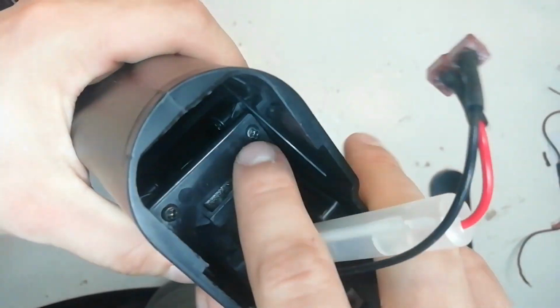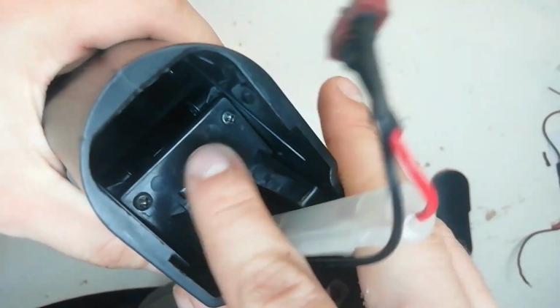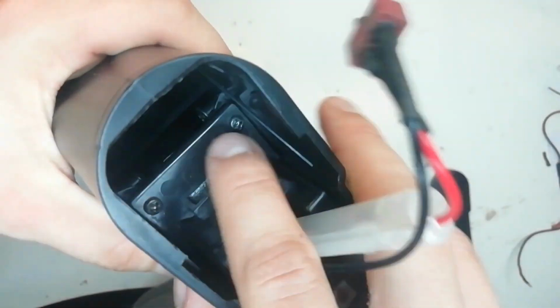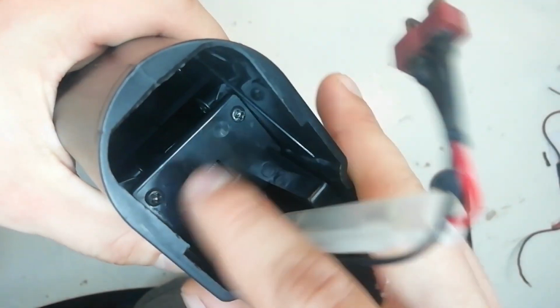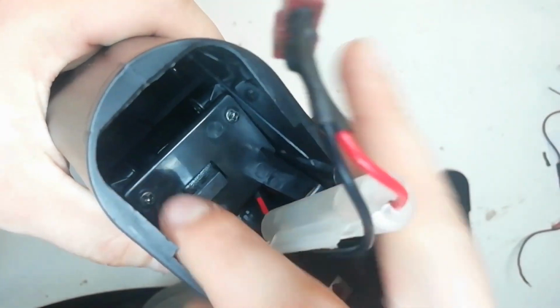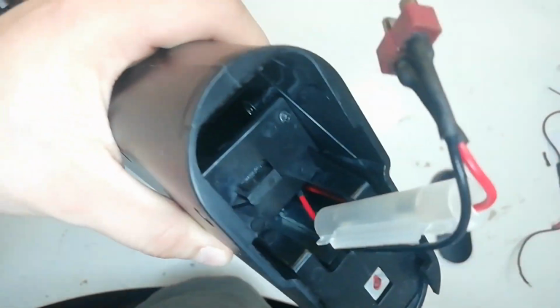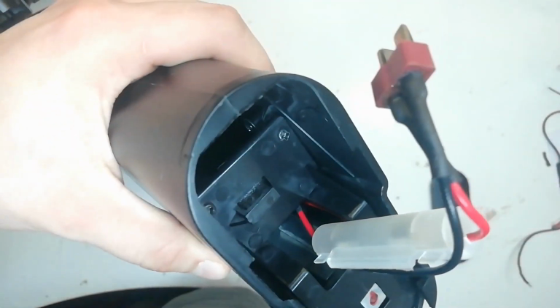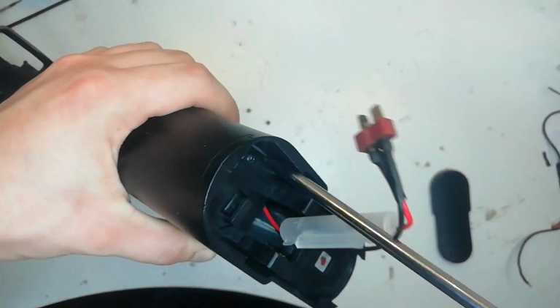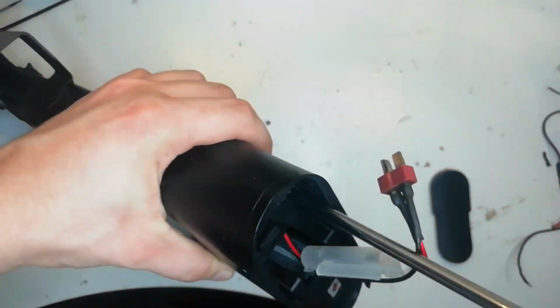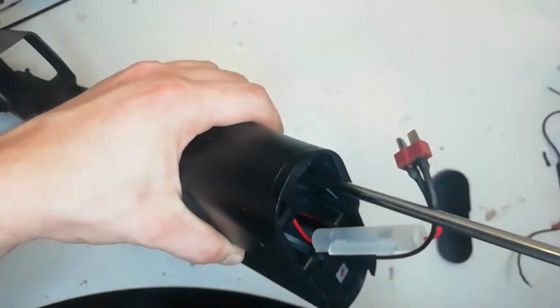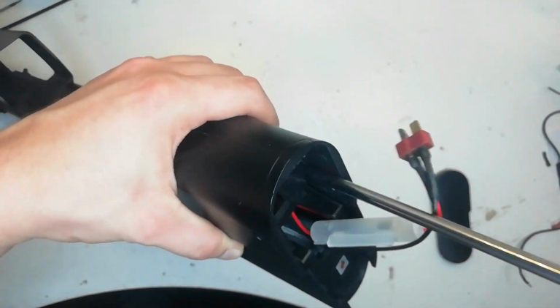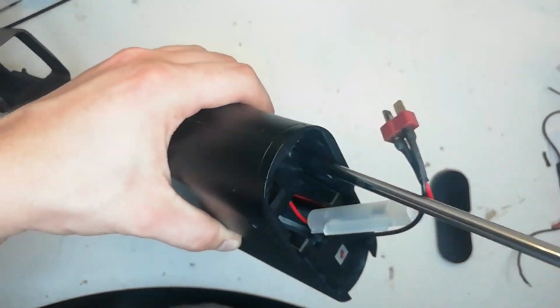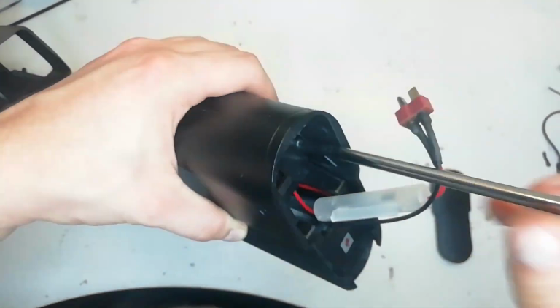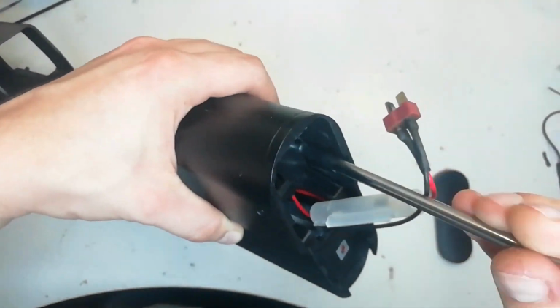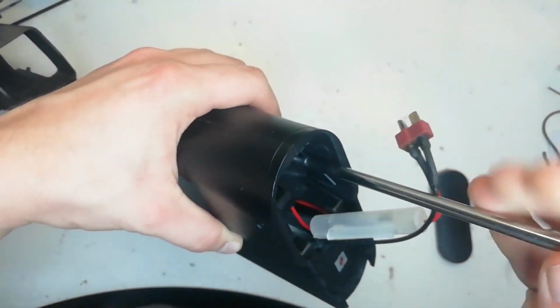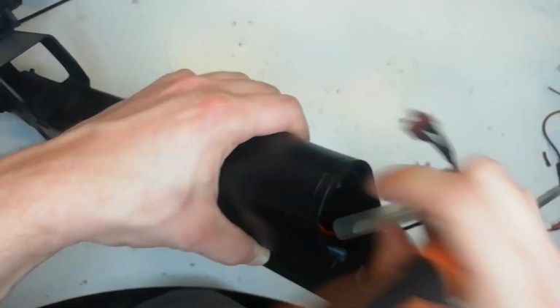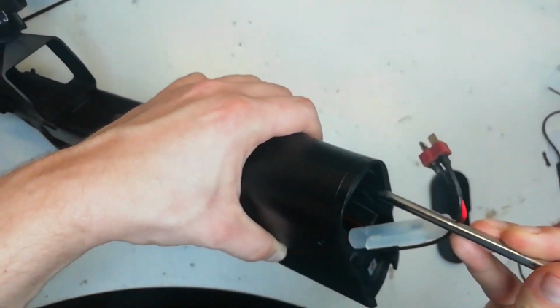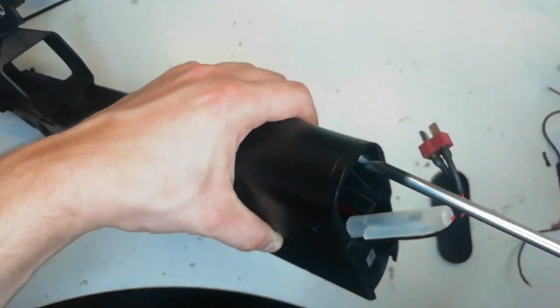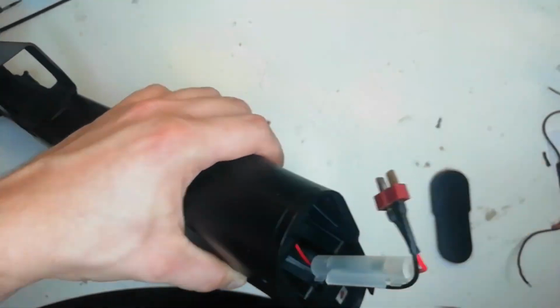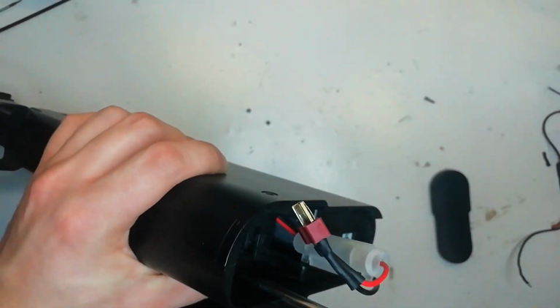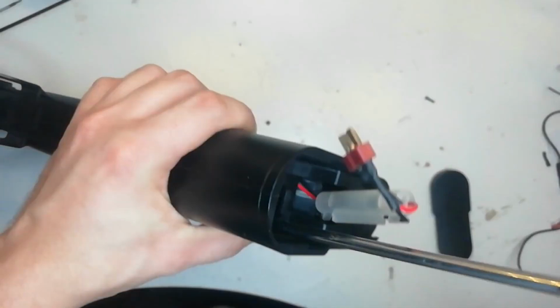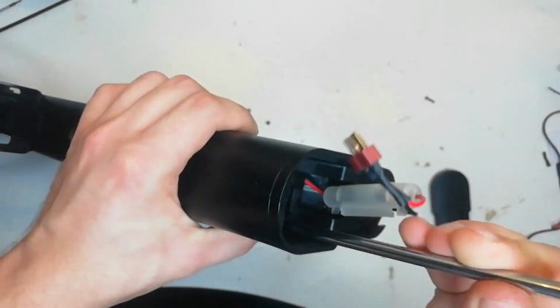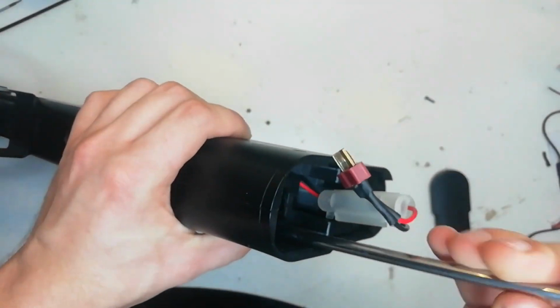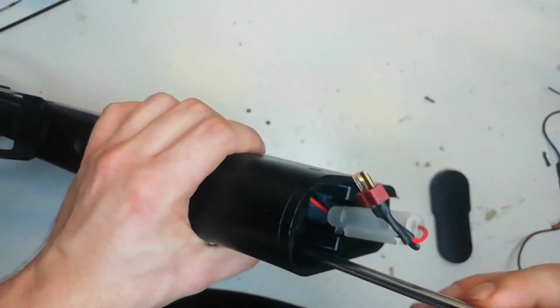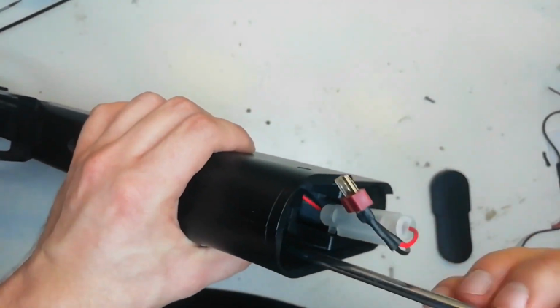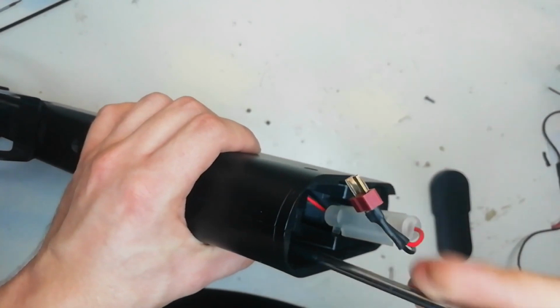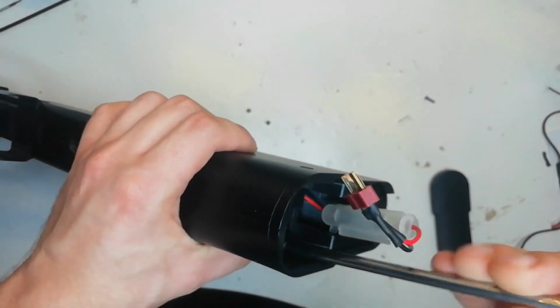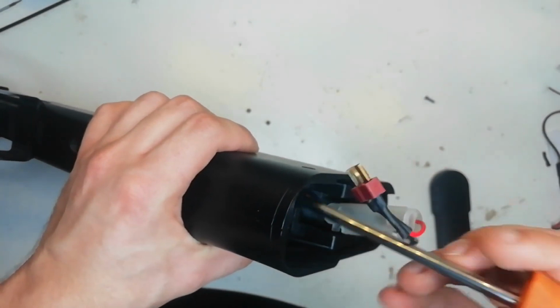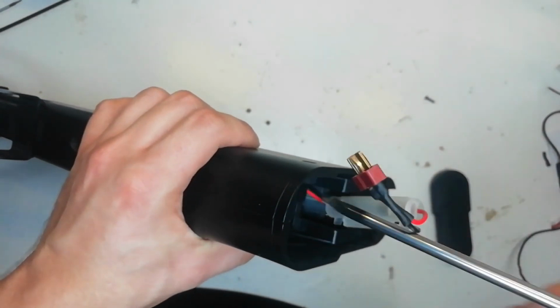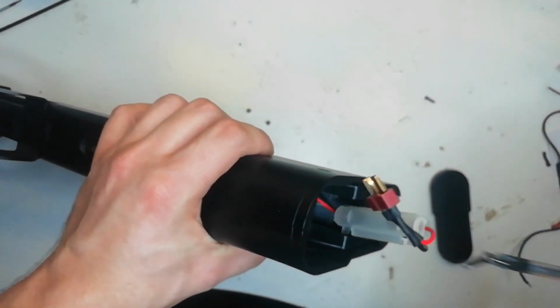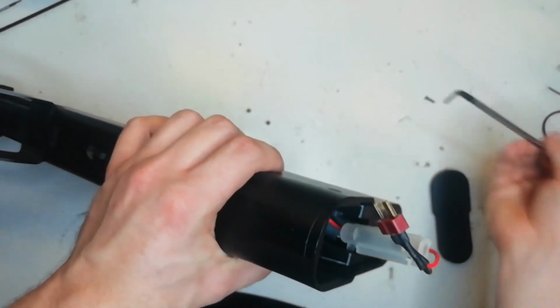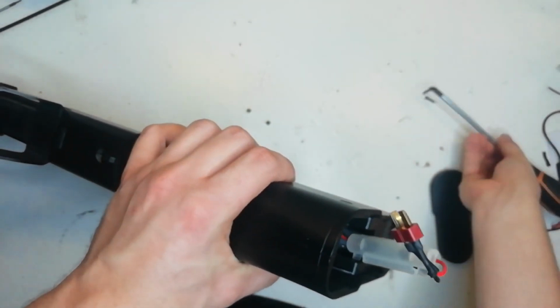Now to remove the gearbox we need to take these two screws out. There we are.